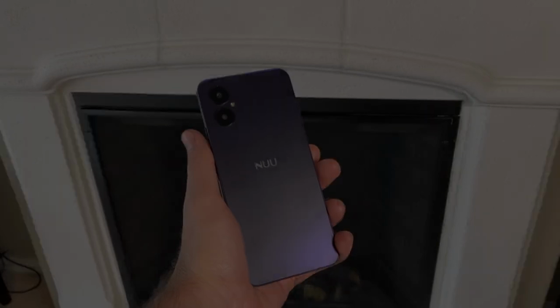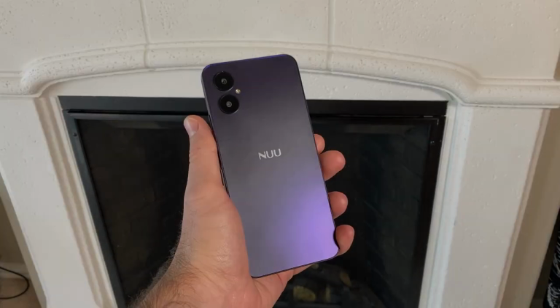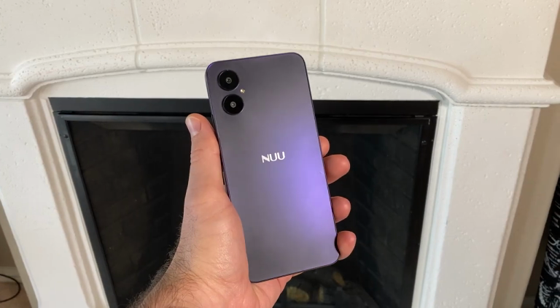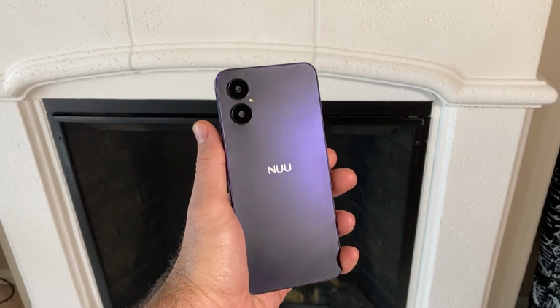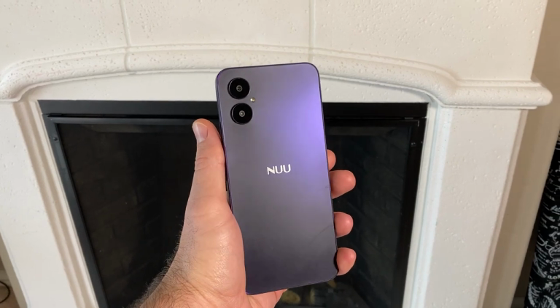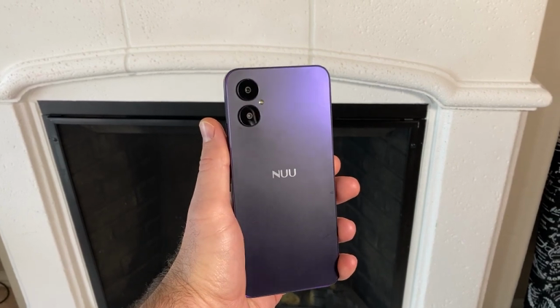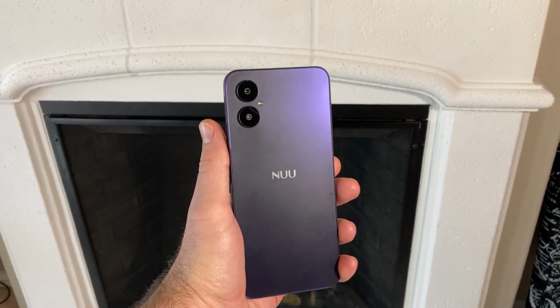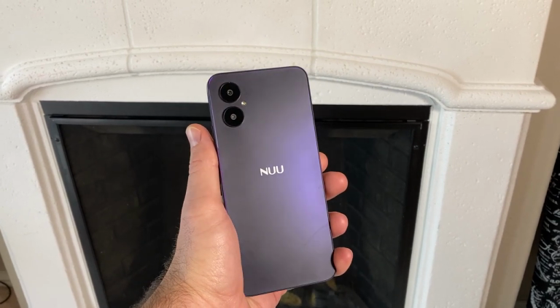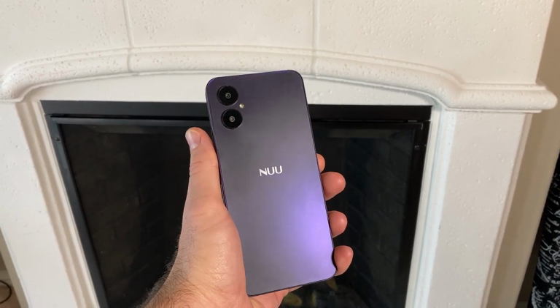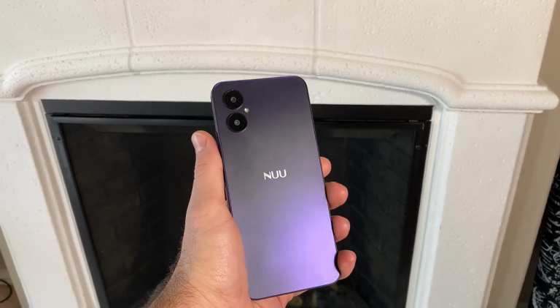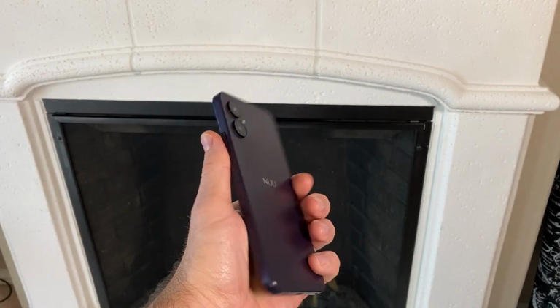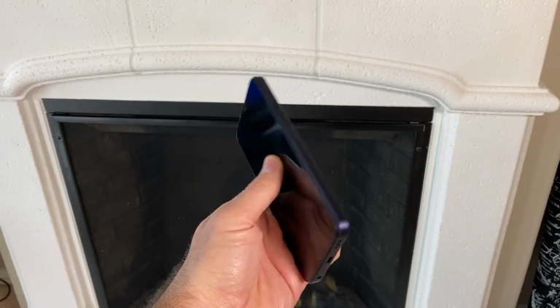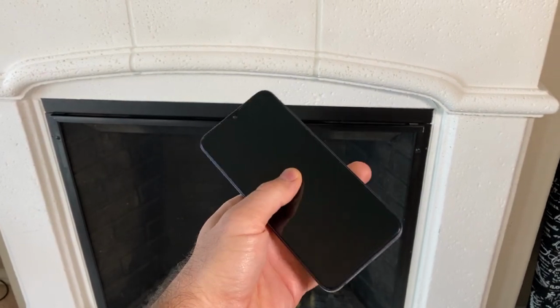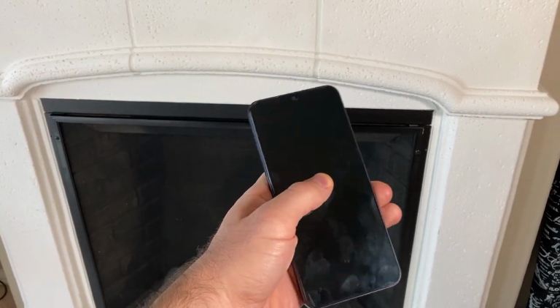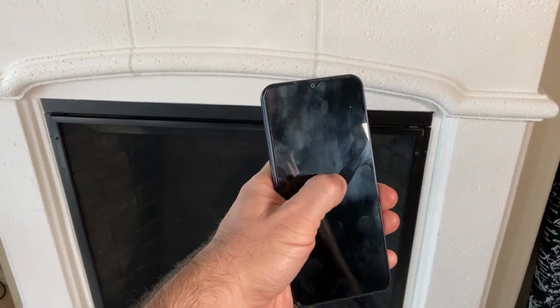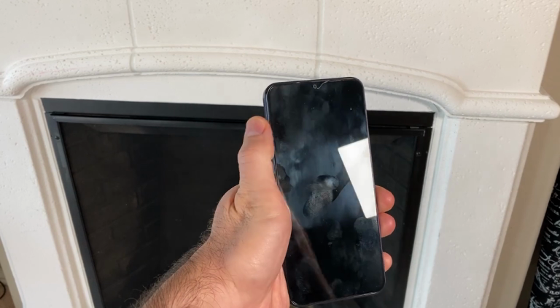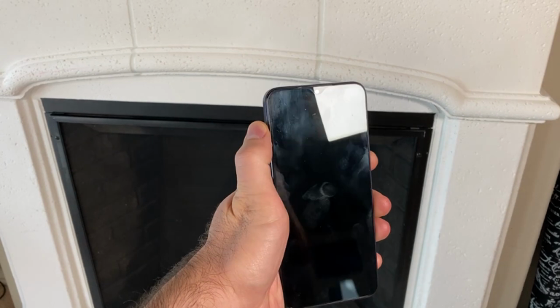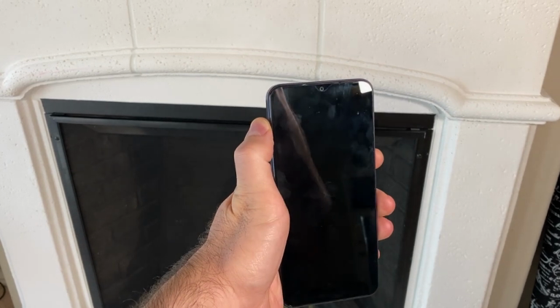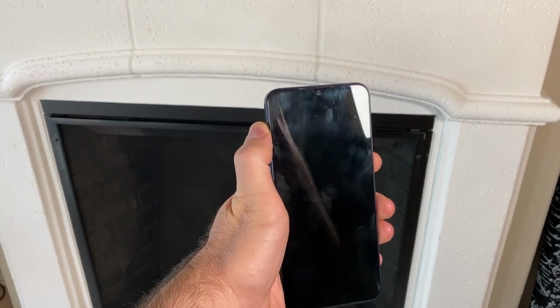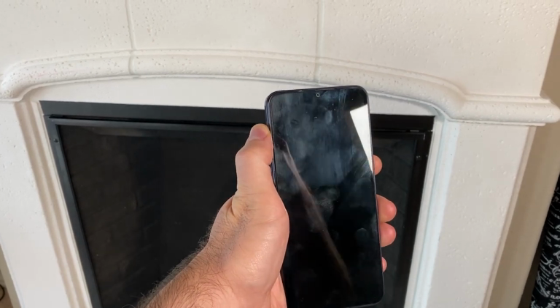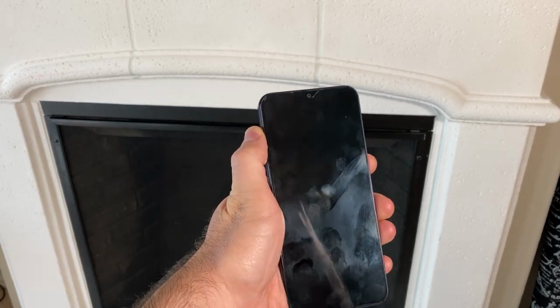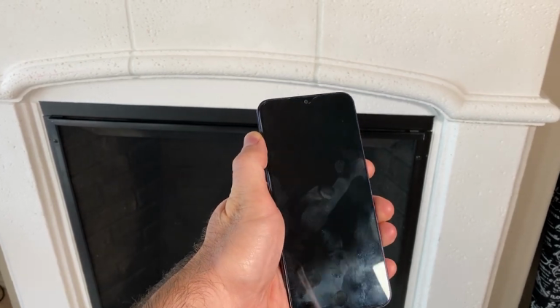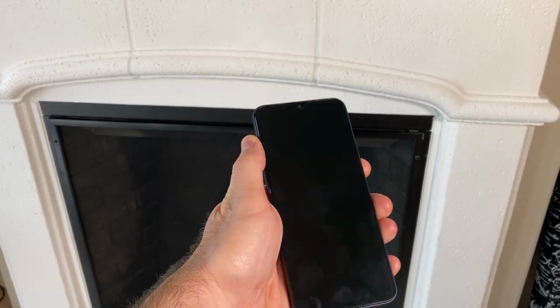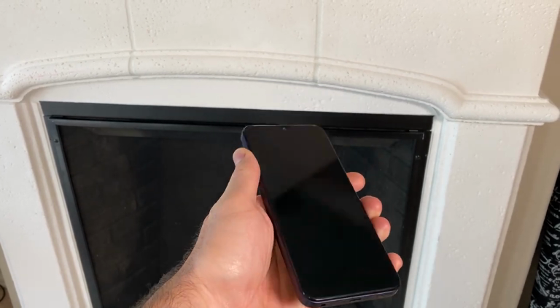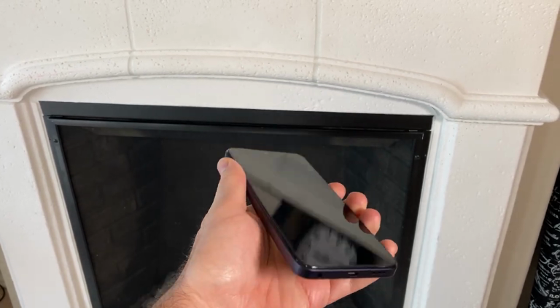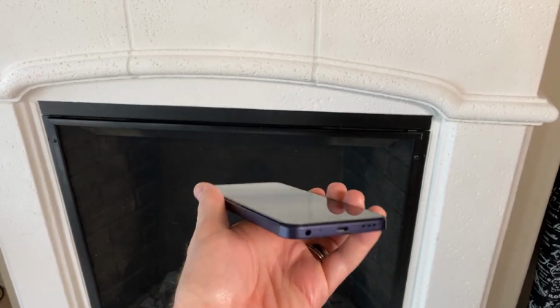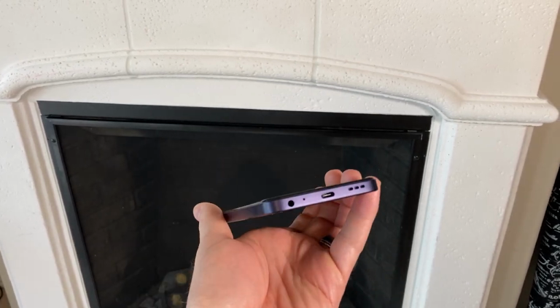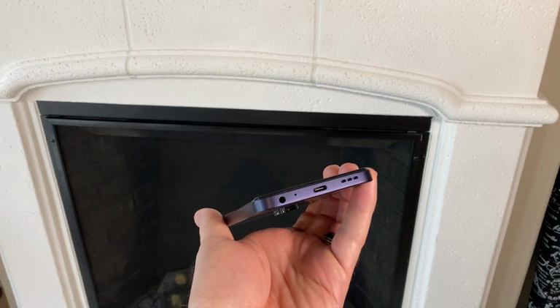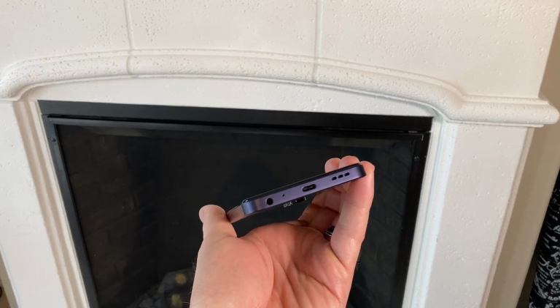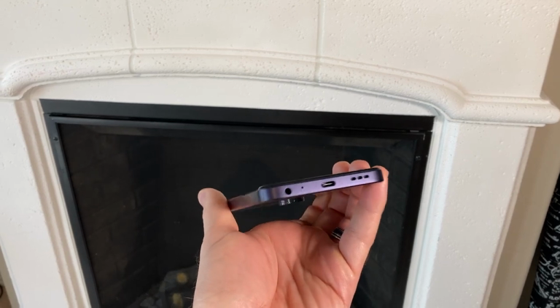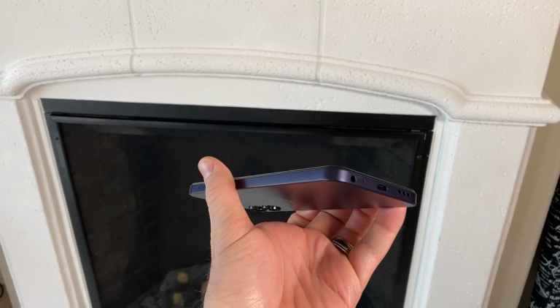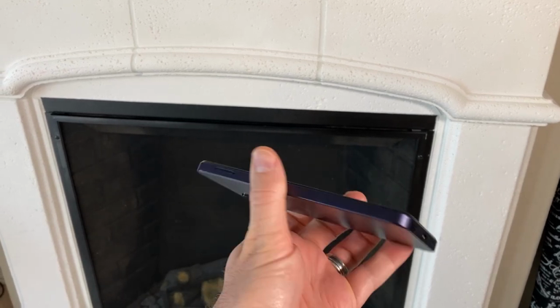So while this phone isn't perfect, at $110 there isn't much to complain about. Sure, it isn't the fastest phone and the cameras are pretty average, but for the price, this phone is an excellent value. Thanks to New Mobile for sending this phone over for review, and thank you all for watching.